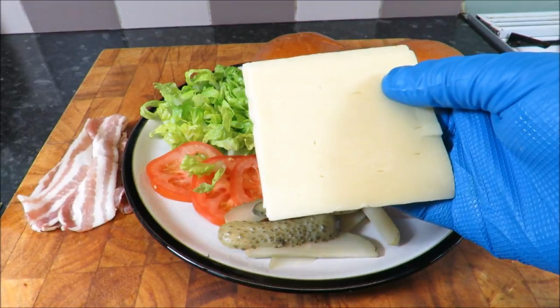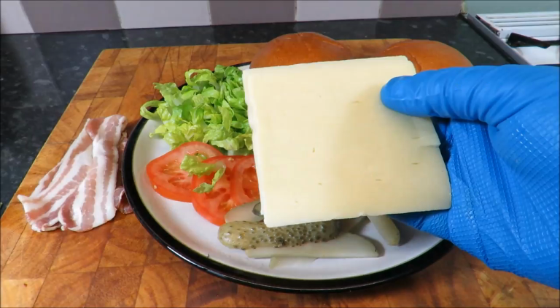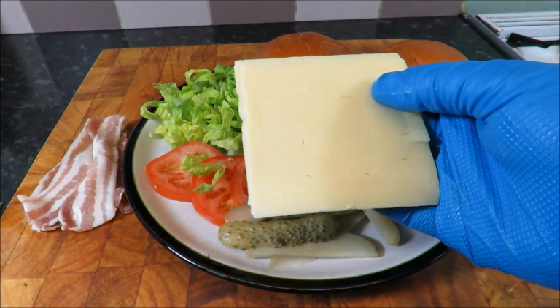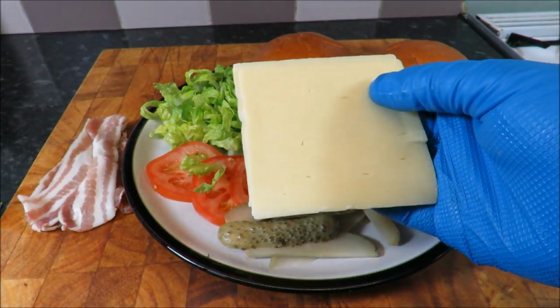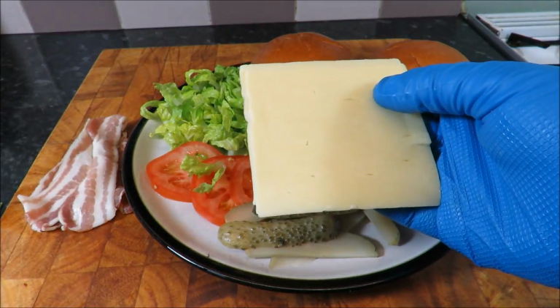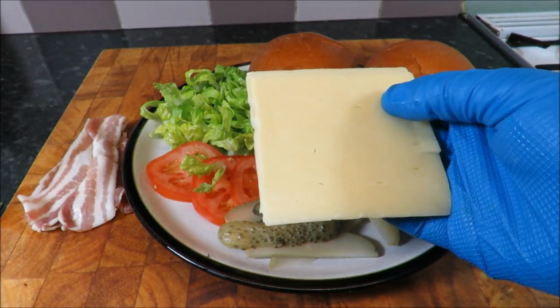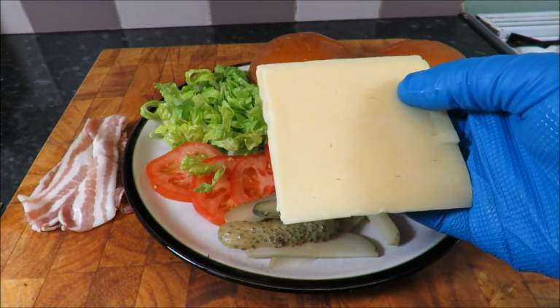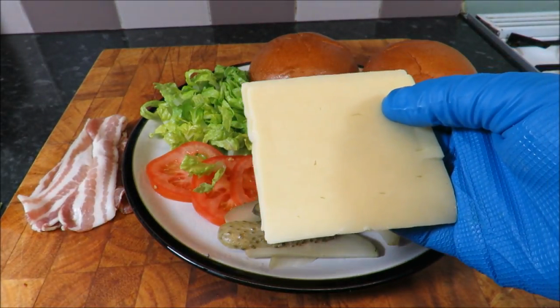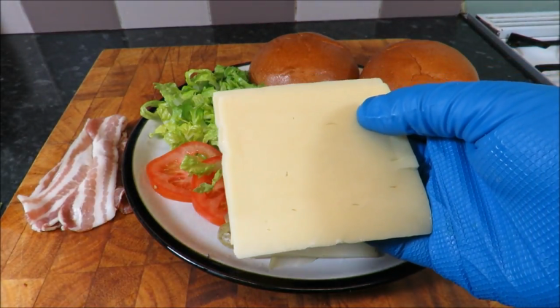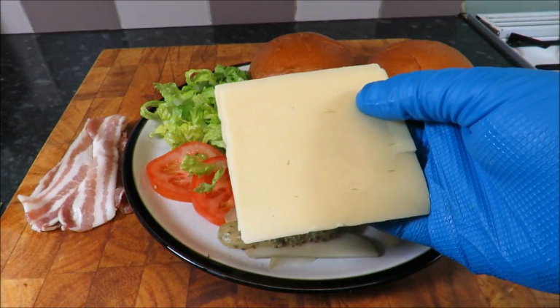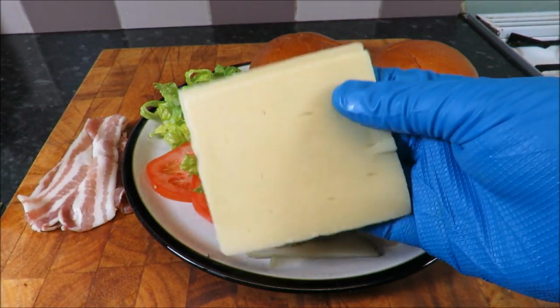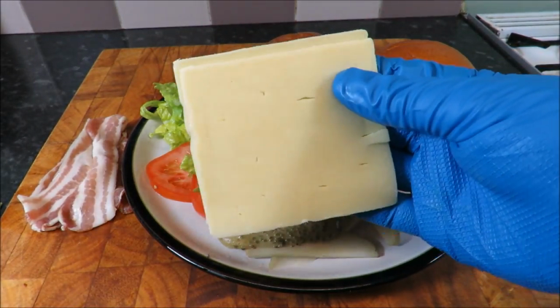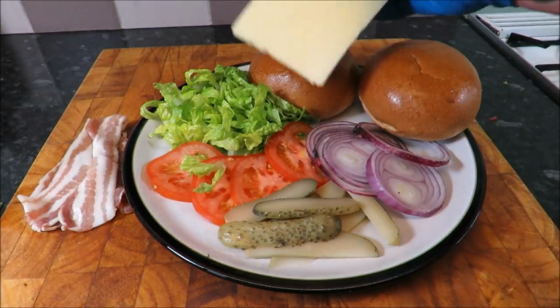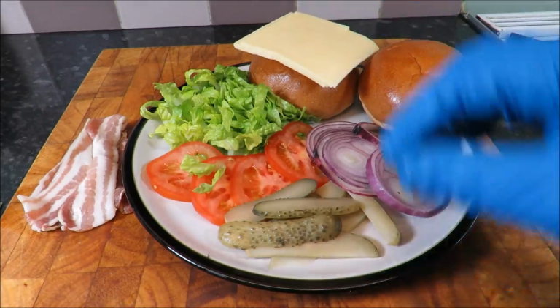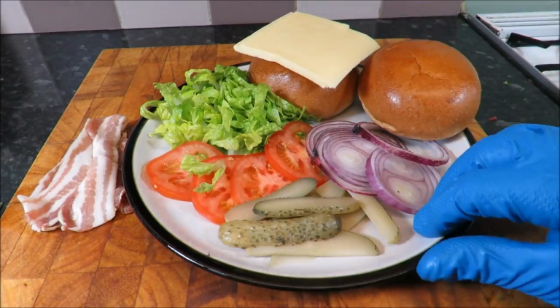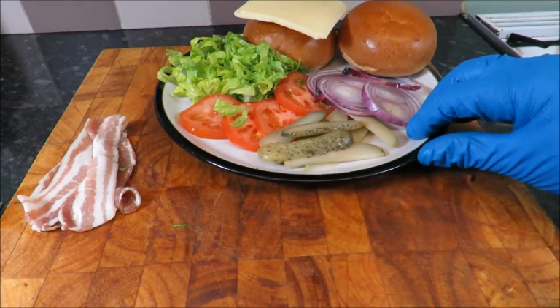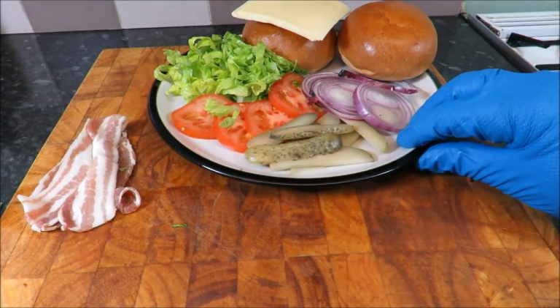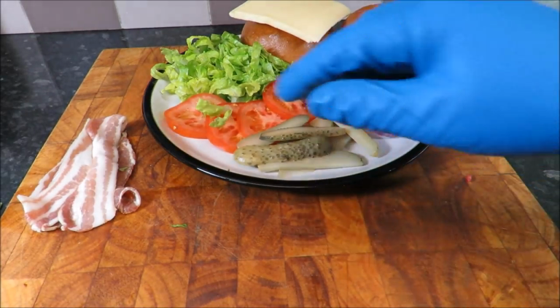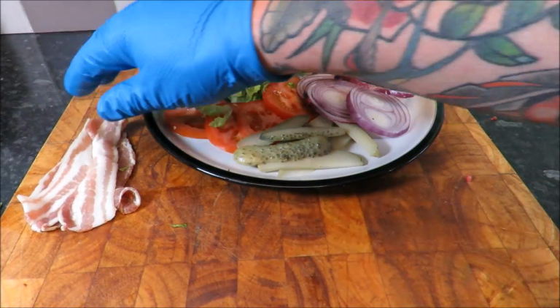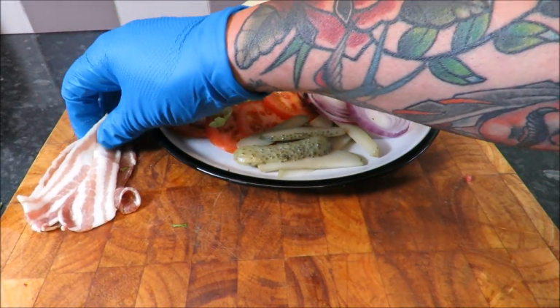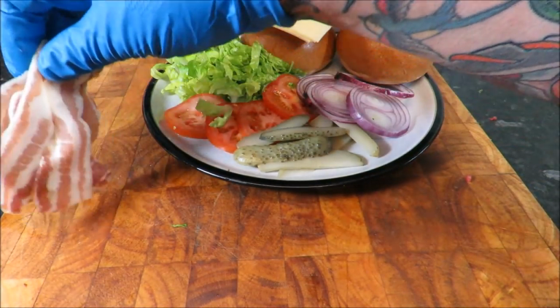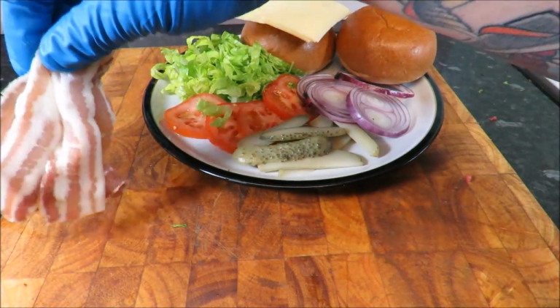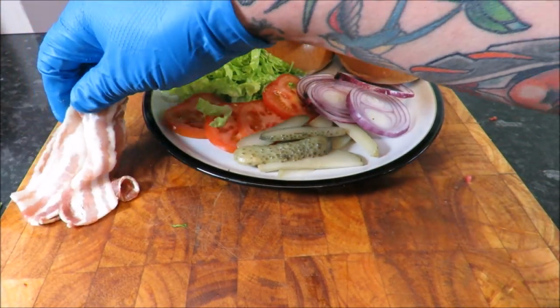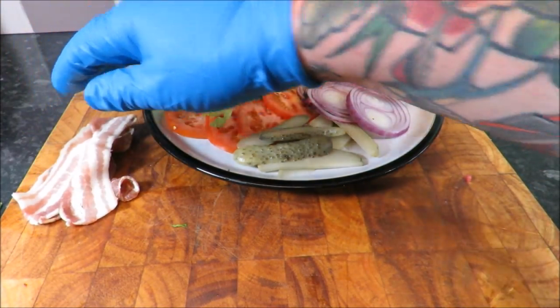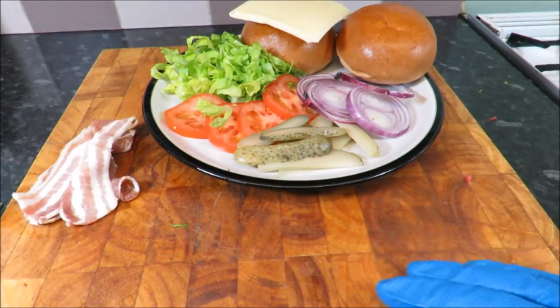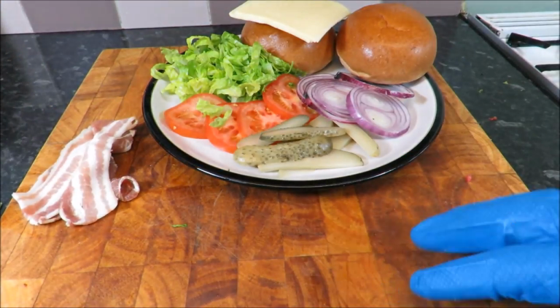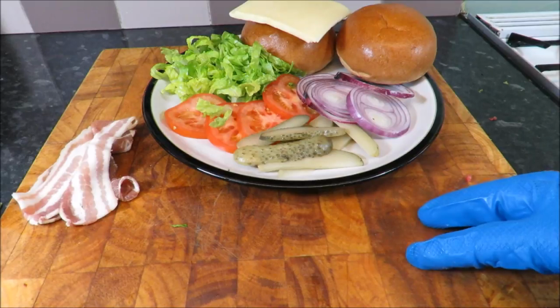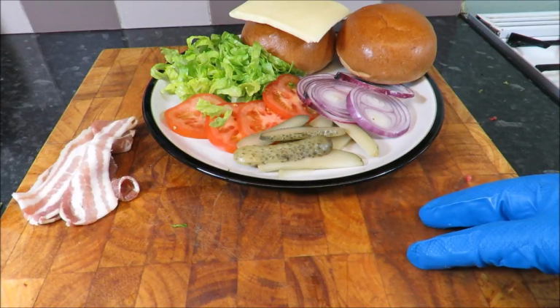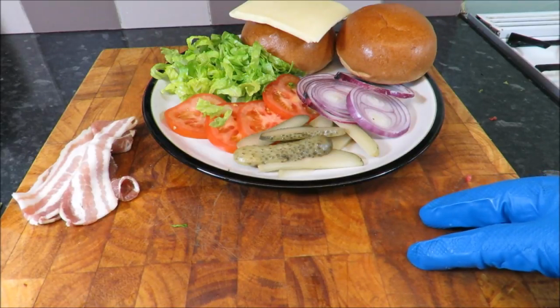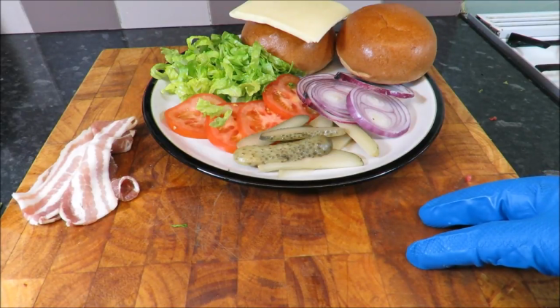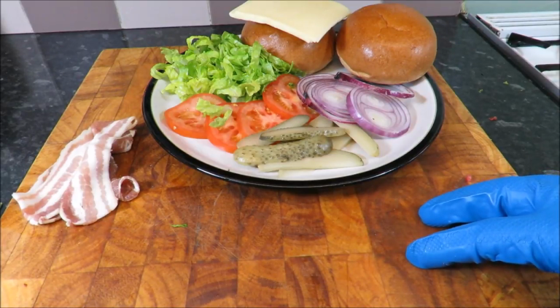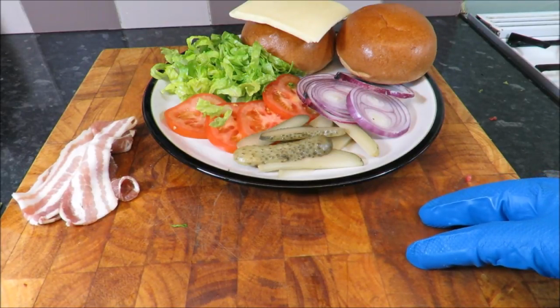Some proper cheese — none of that bright orange, glow in the dark, nuclear, iridescent crap. Proper cheddar. And then of course we need some decent bacon — I got some dry-cured, smoked, streaky.